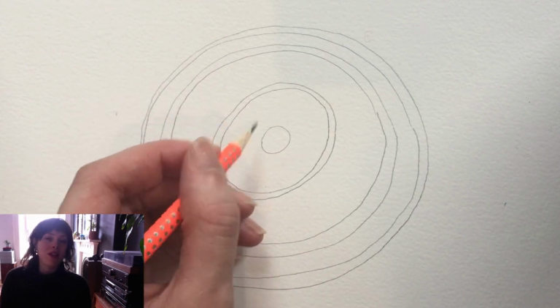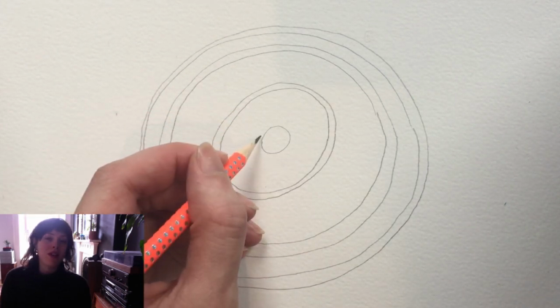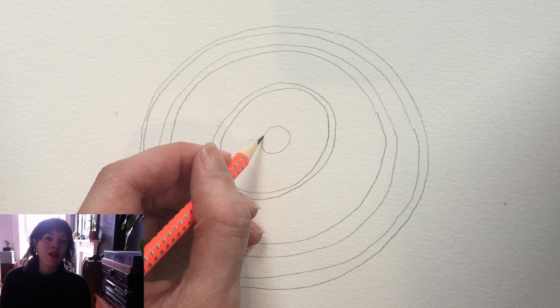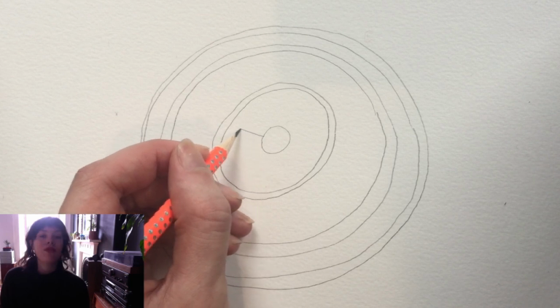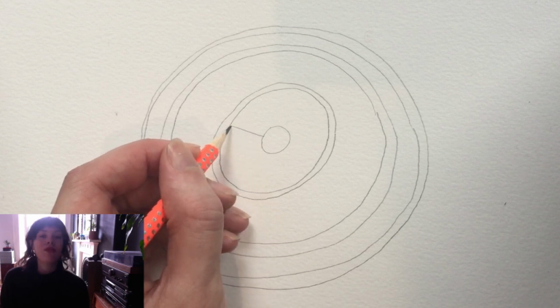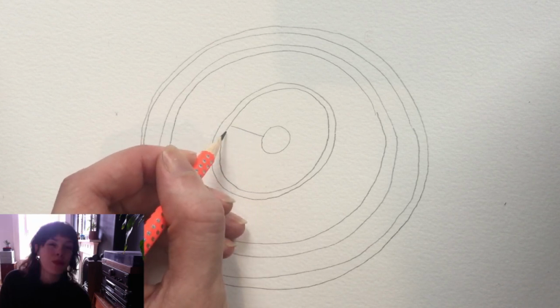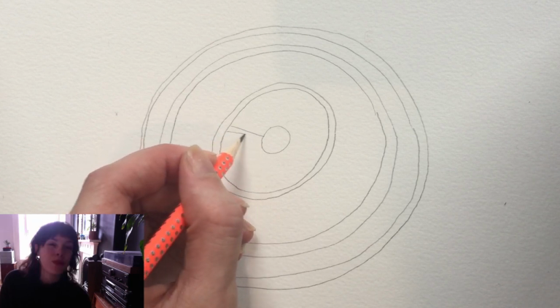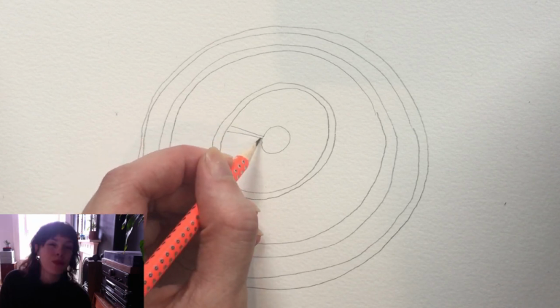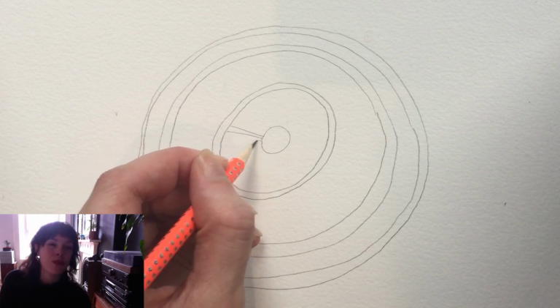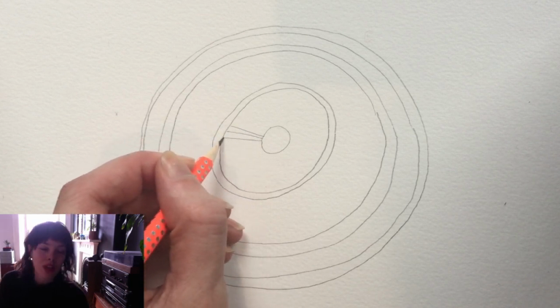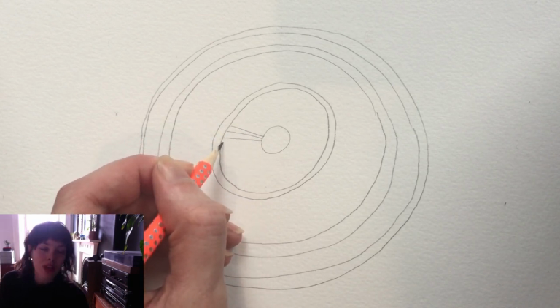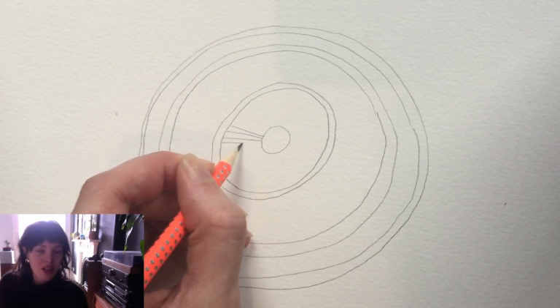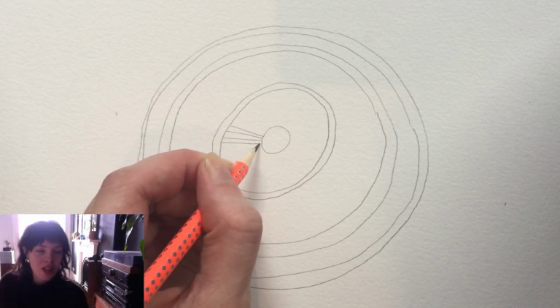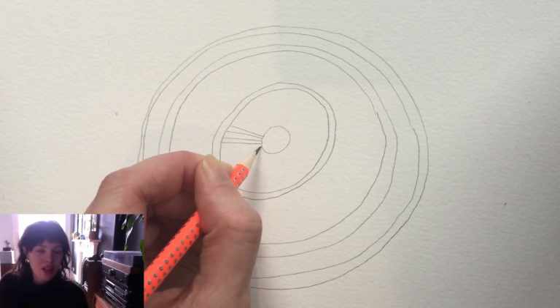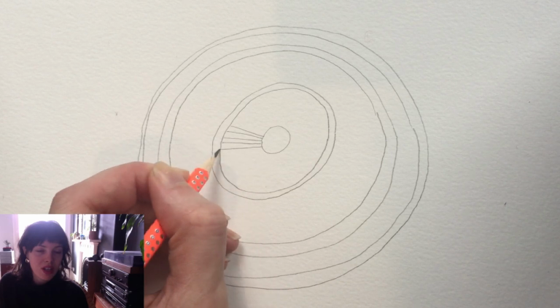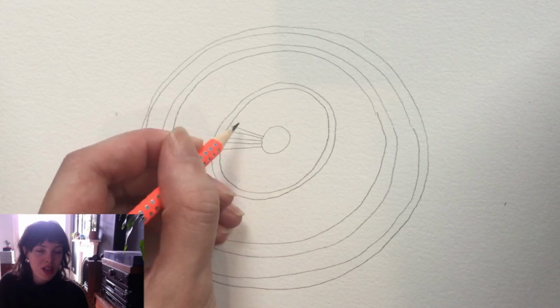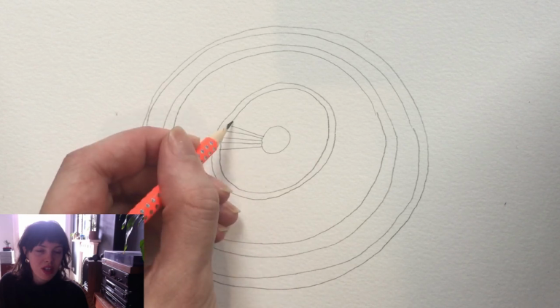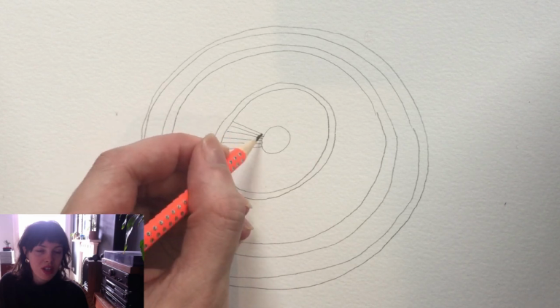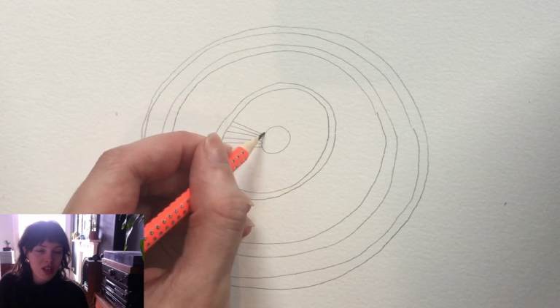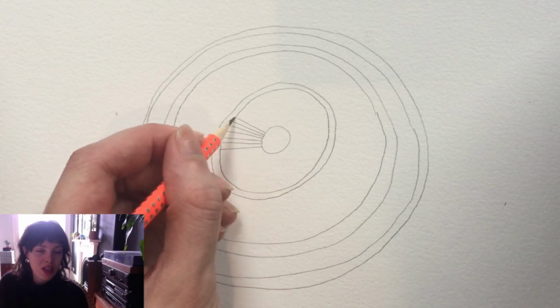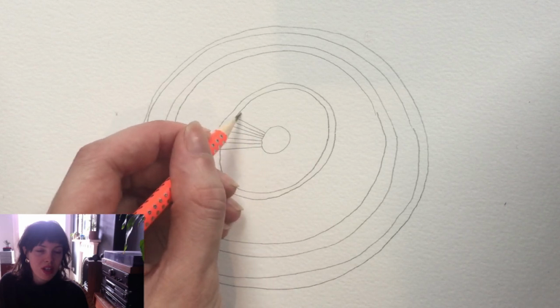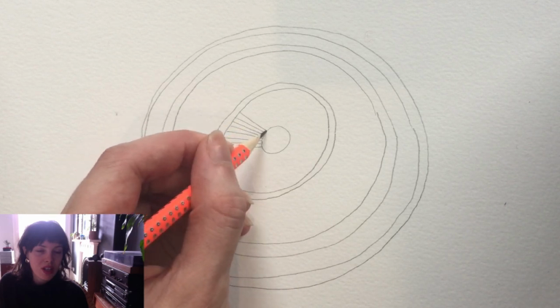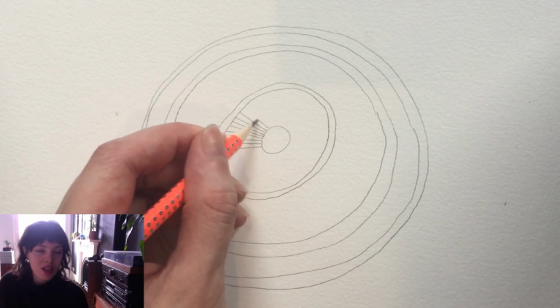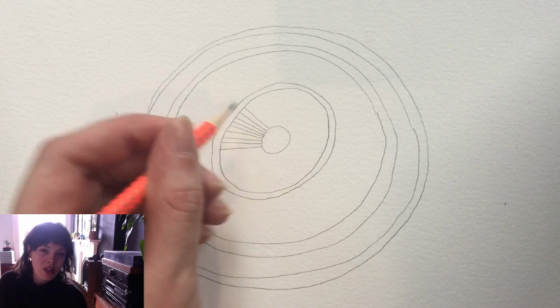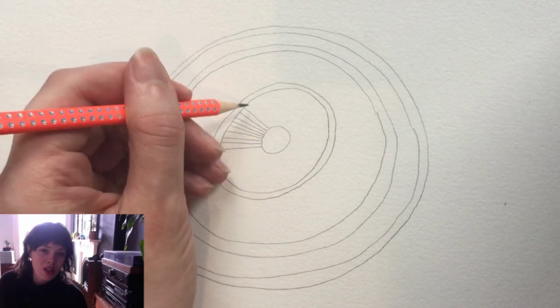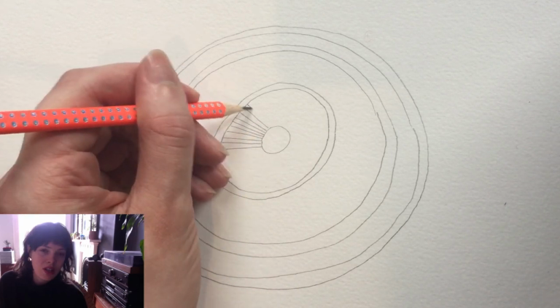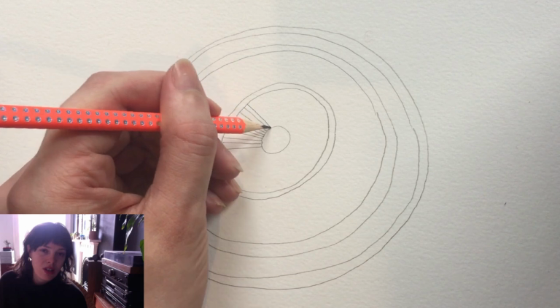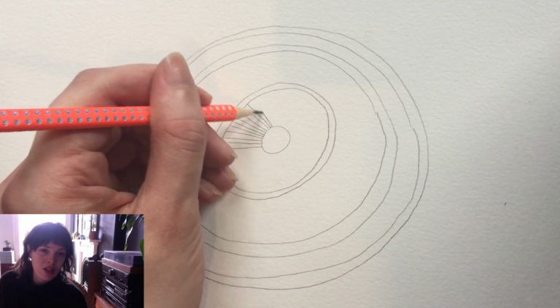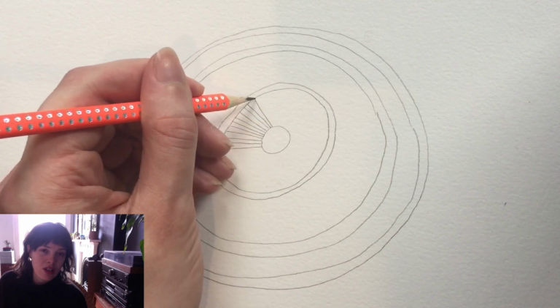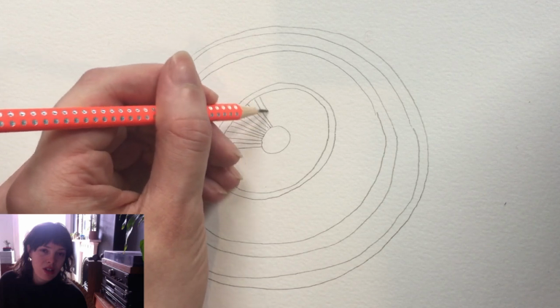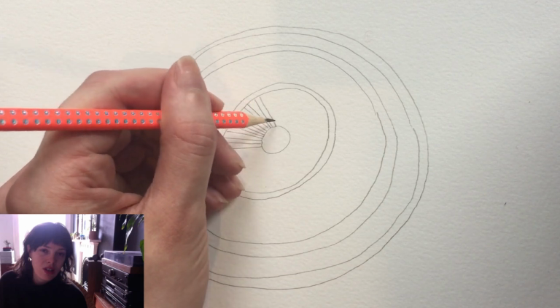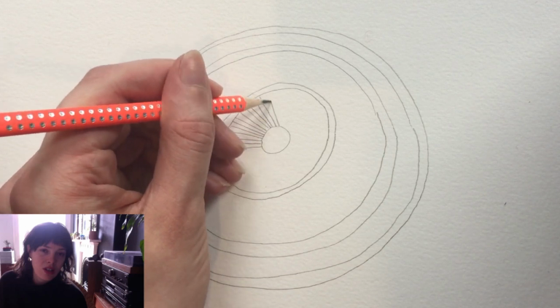I've just gone for freehand circles because I think the wonky ones look kind of nicer, but it's up to you. You could do squares, you could do different shapes, but I think circles are the easiest one to start with.